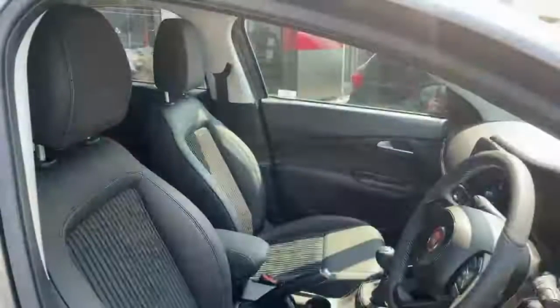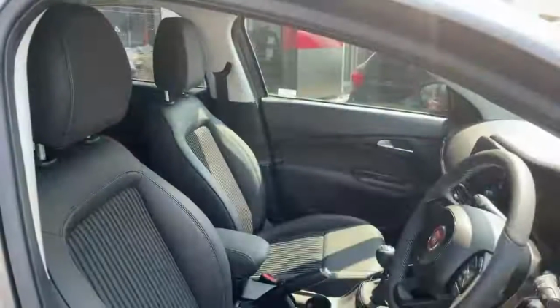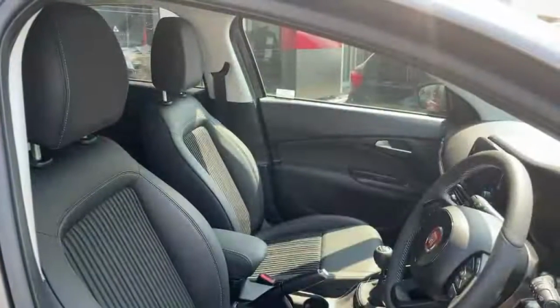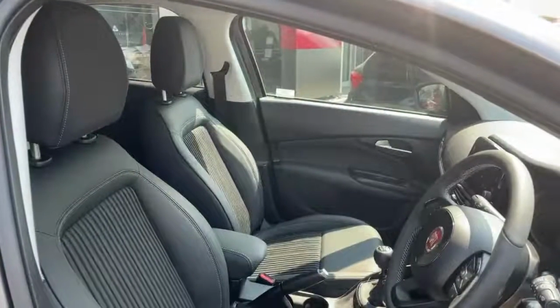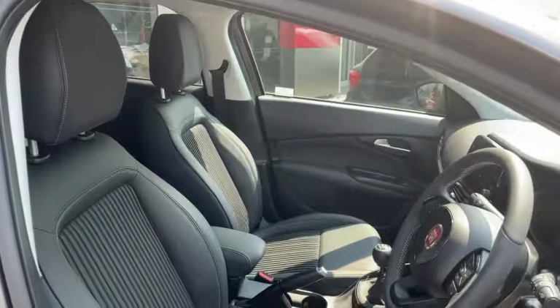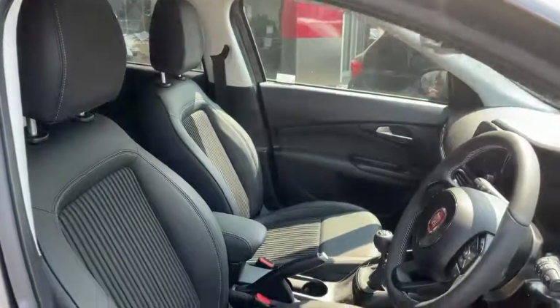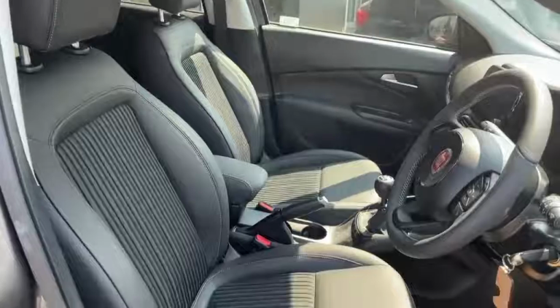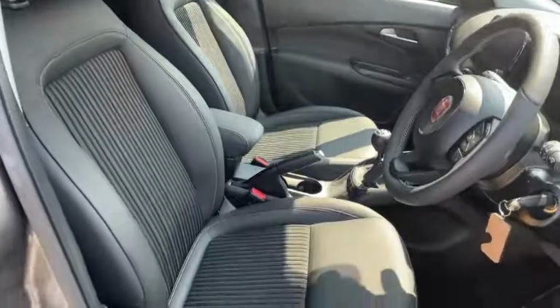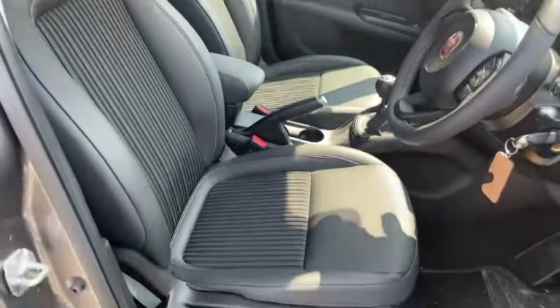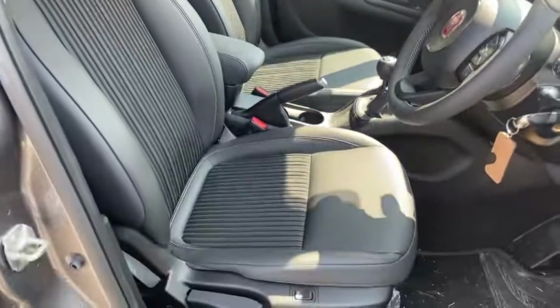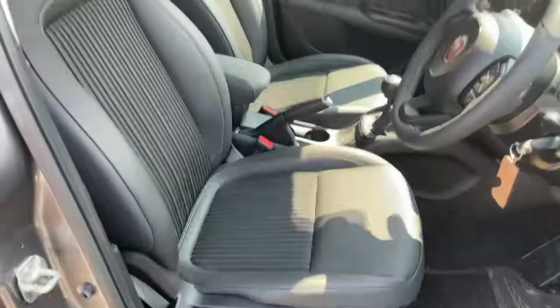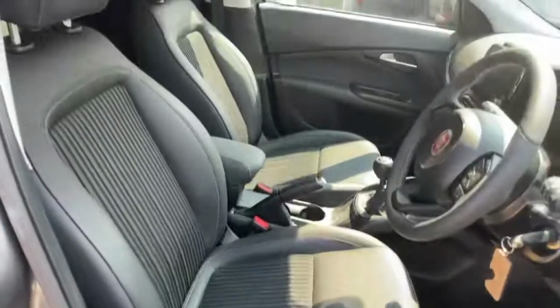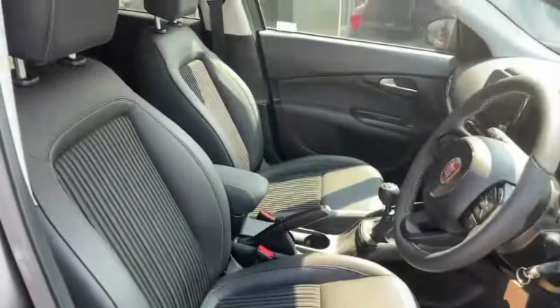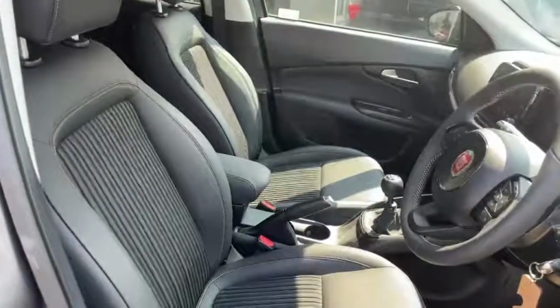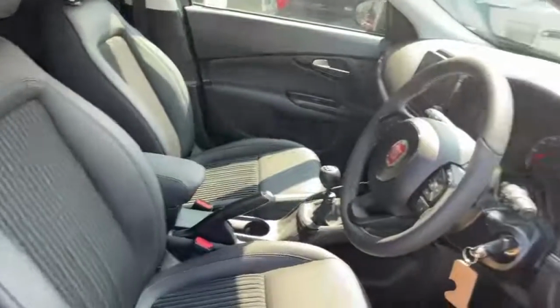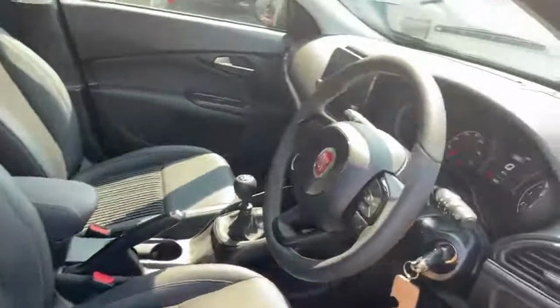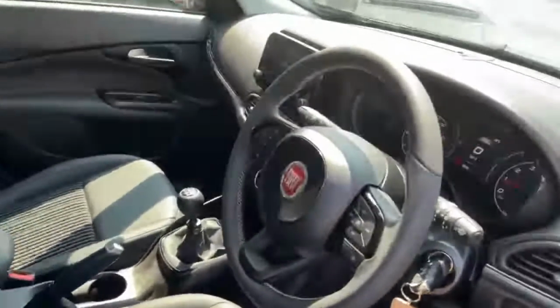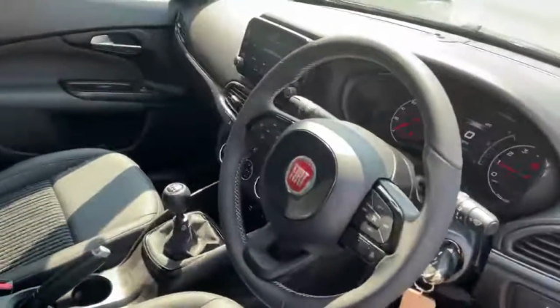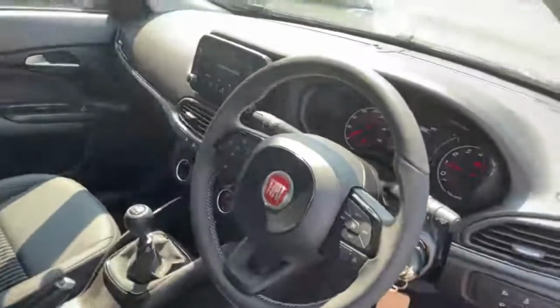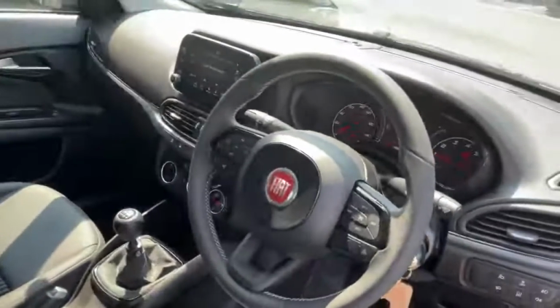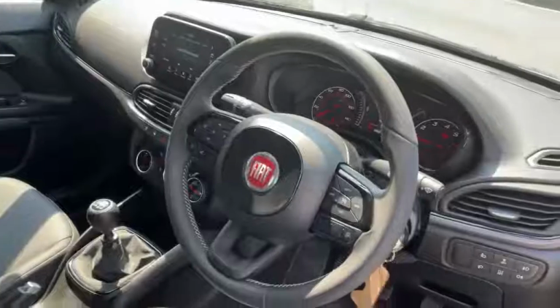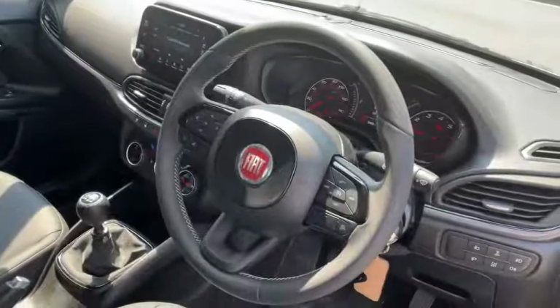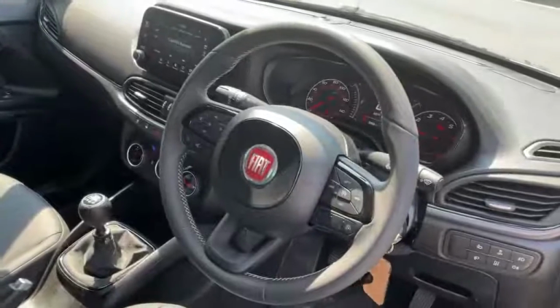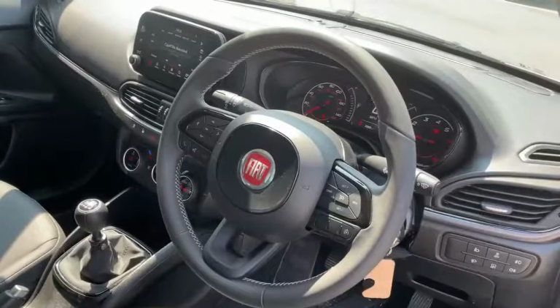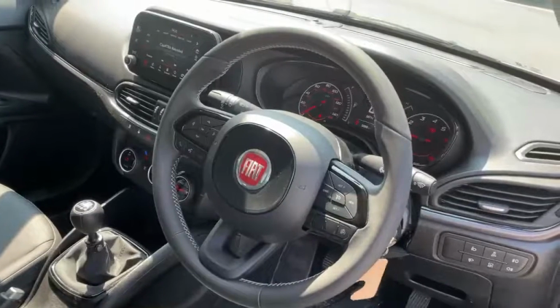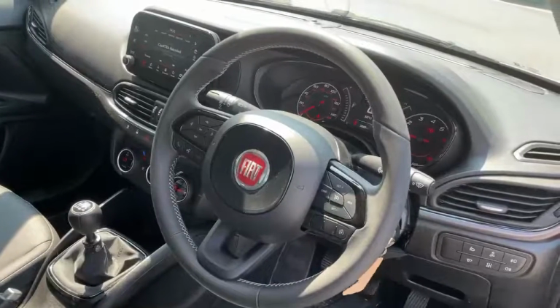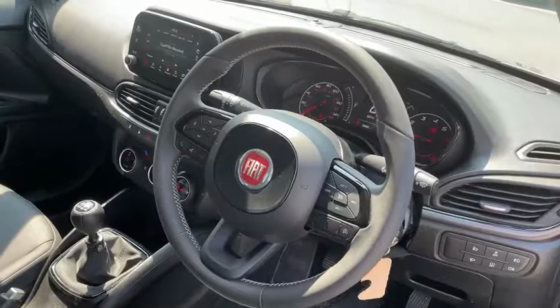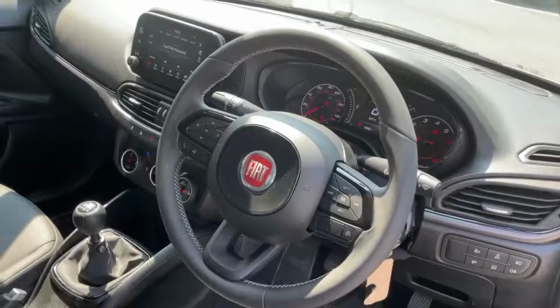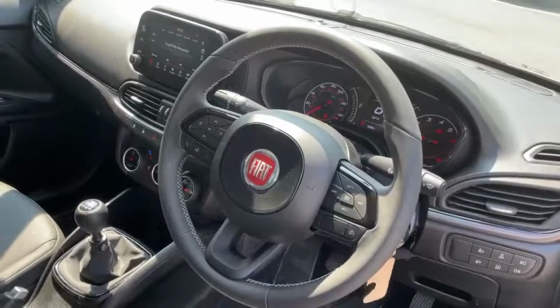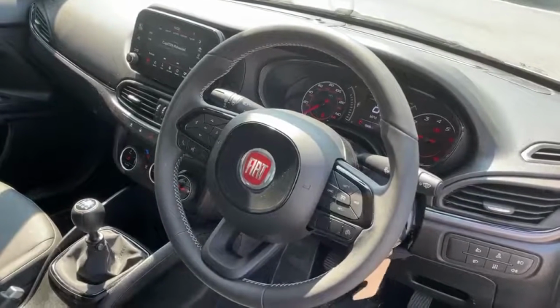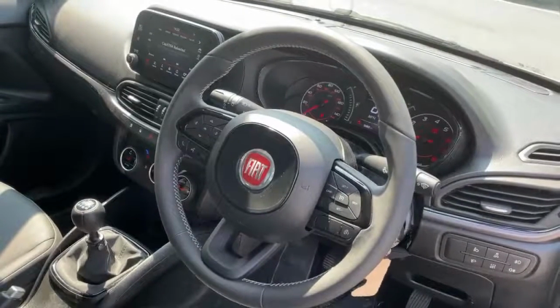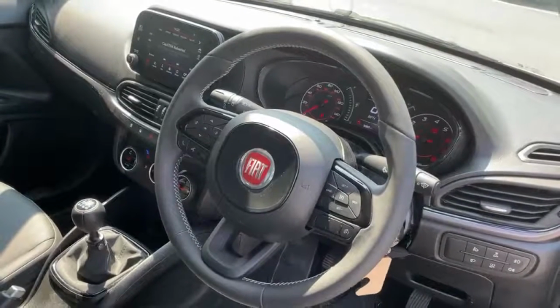In the interior we have the black half leather half cloth seats, central armrest, black leather steering wheel with controls for cruise control, speed limiter, Bluetooth and voice control.